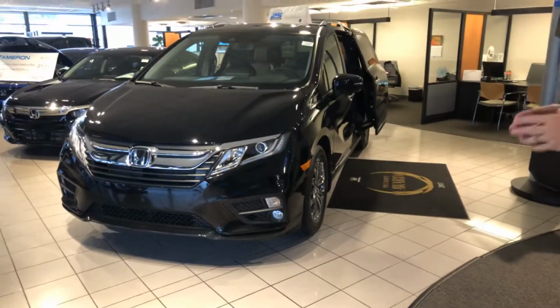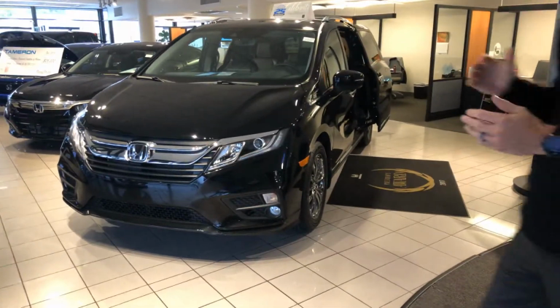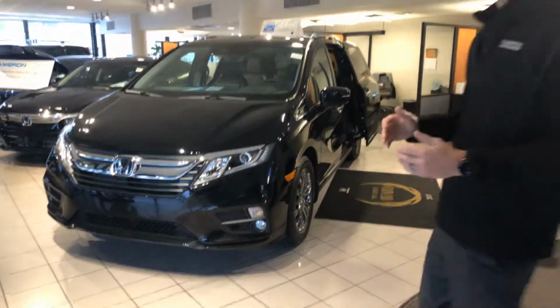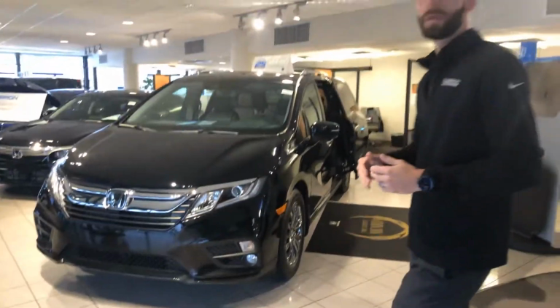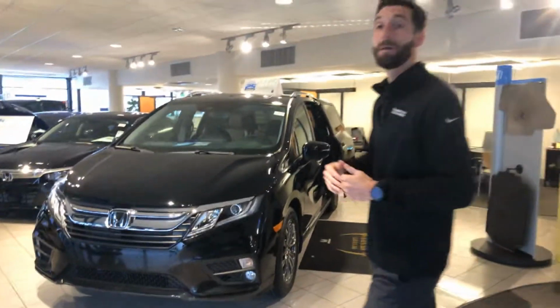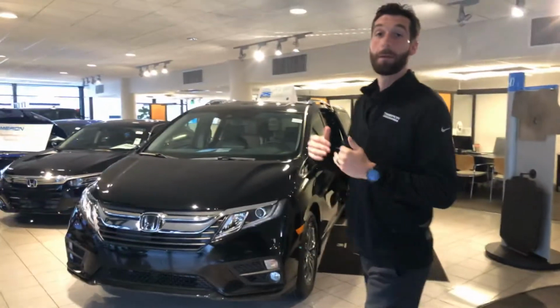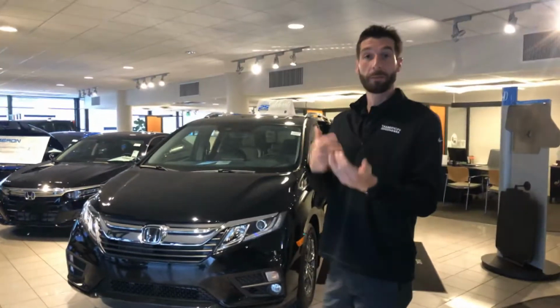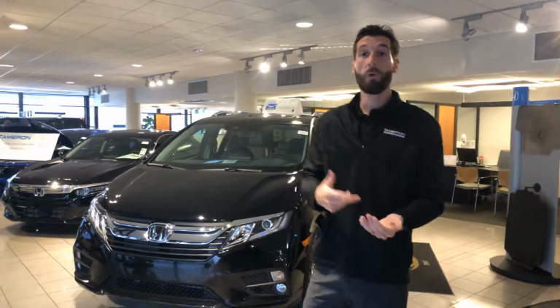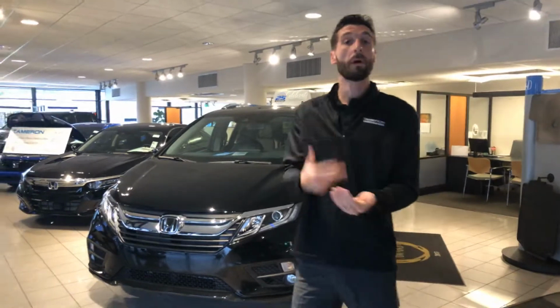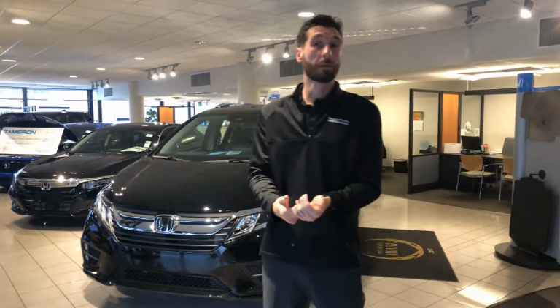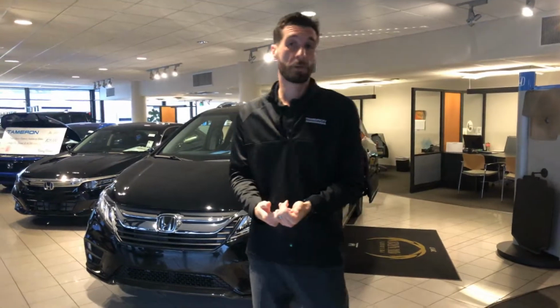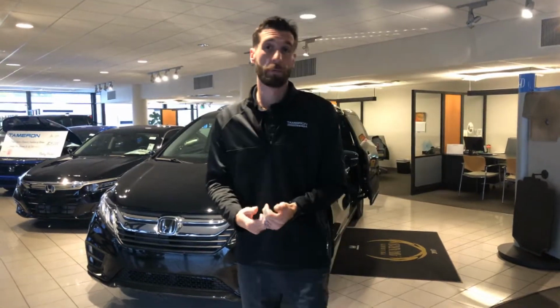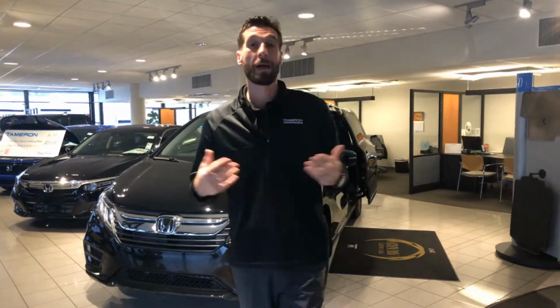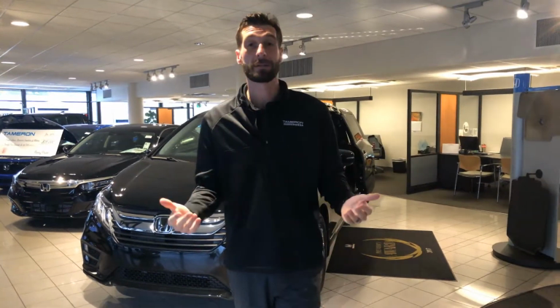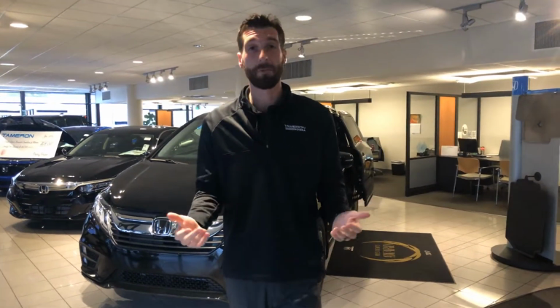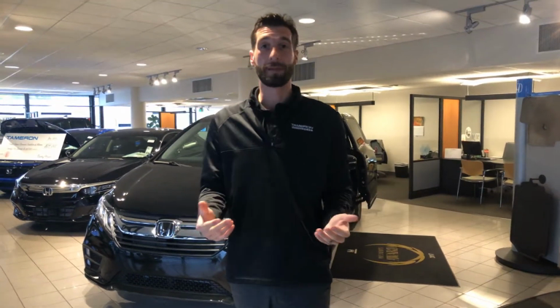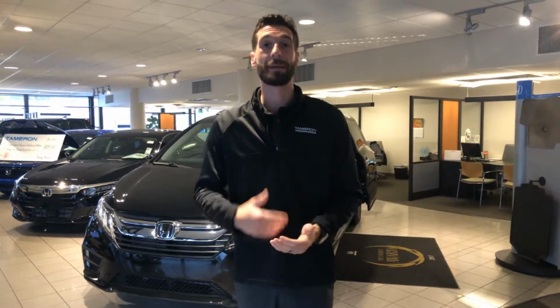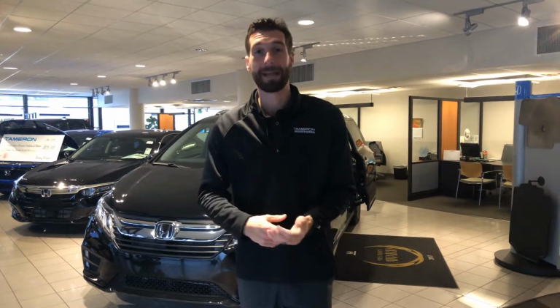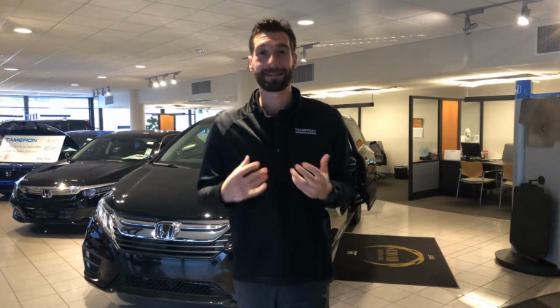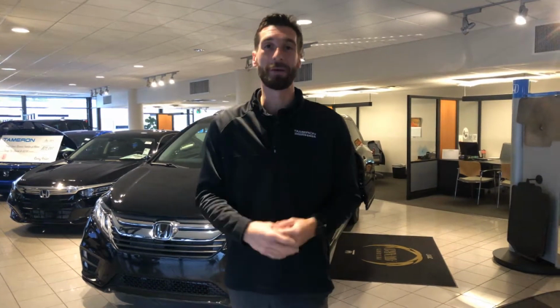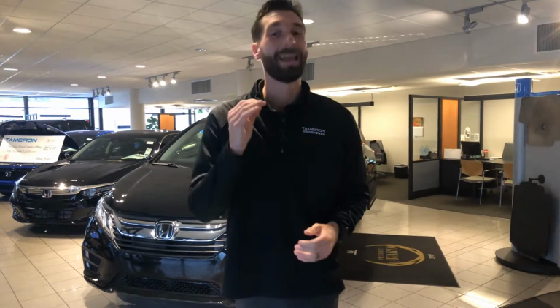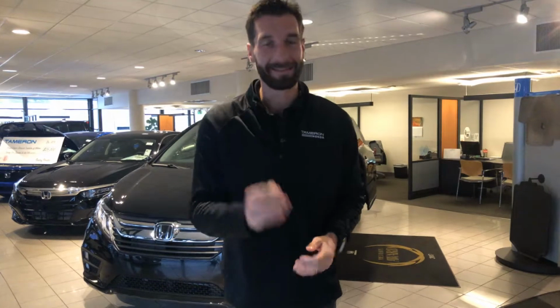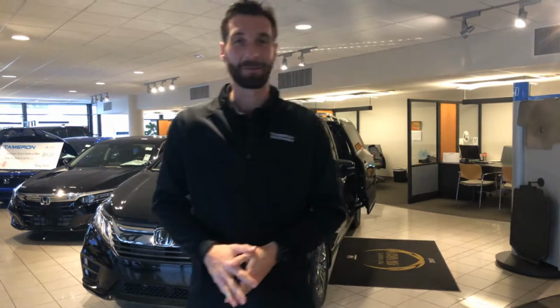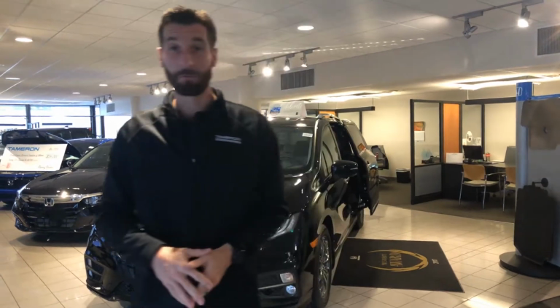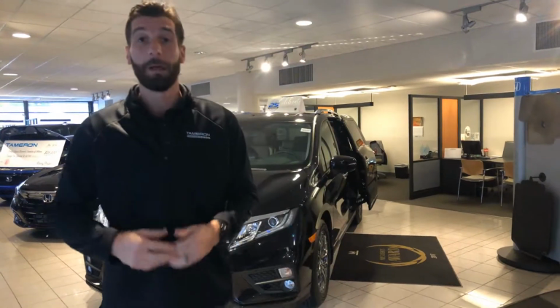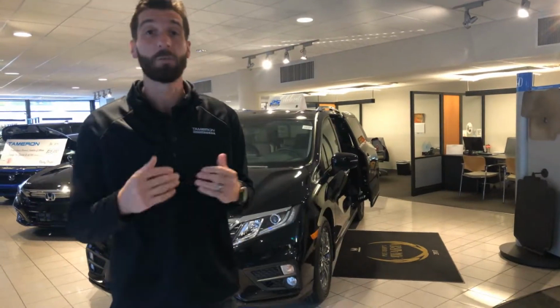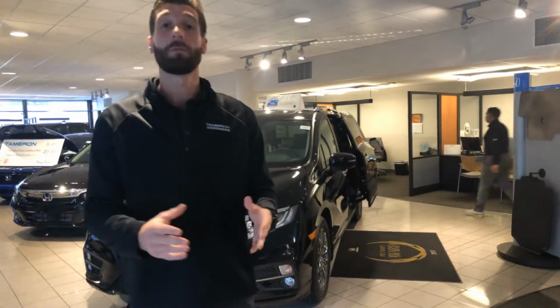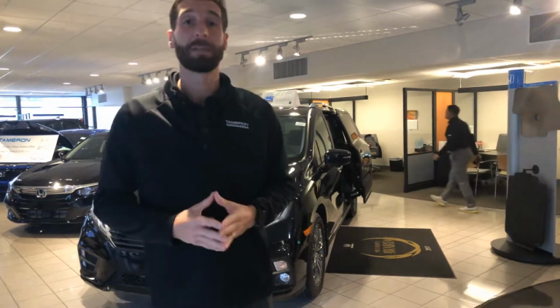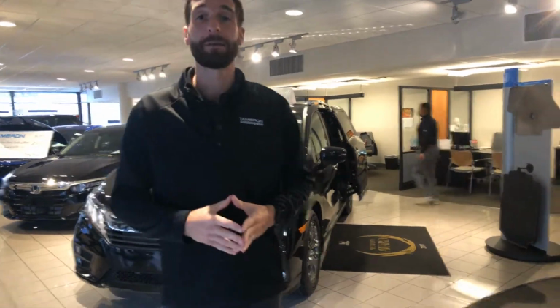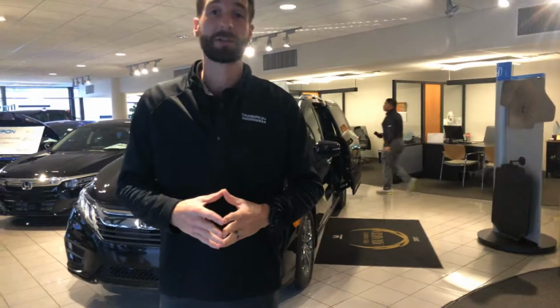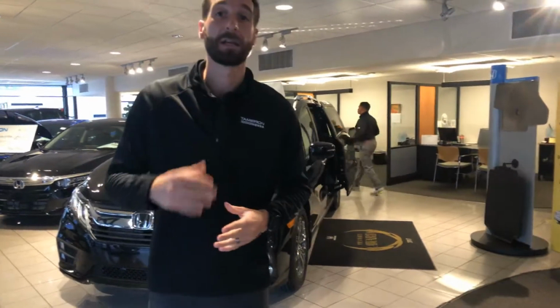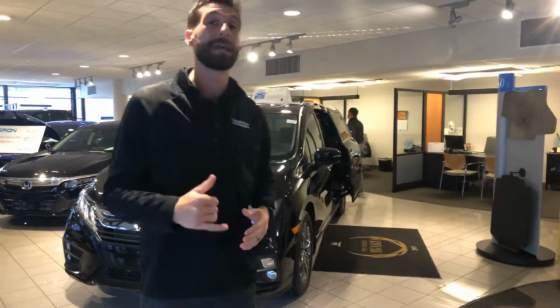Now the website you inquired through didn't give me a trim level or a color that you're looking for, but we are Alabama's number one volume dealer, so I'm guaranteed to have the exact trim level and the exact color that you're looking for. I do want to go over a few of the standout features that you're going to get on the 2019.